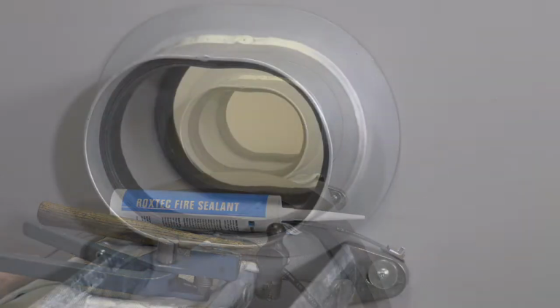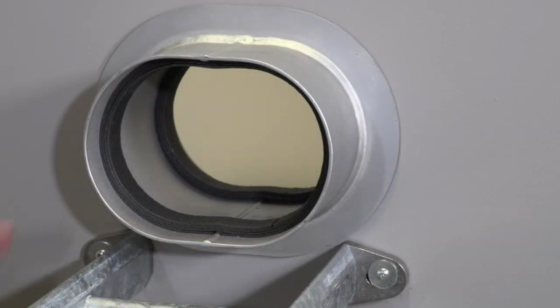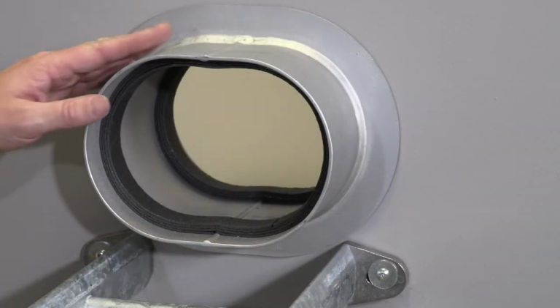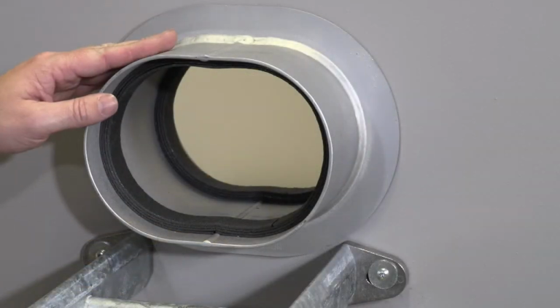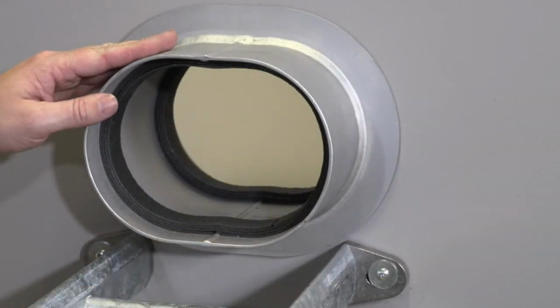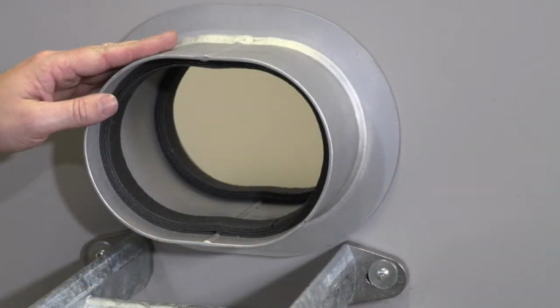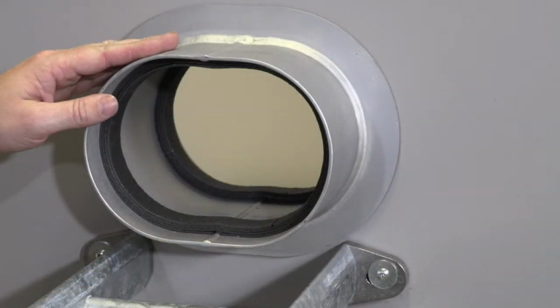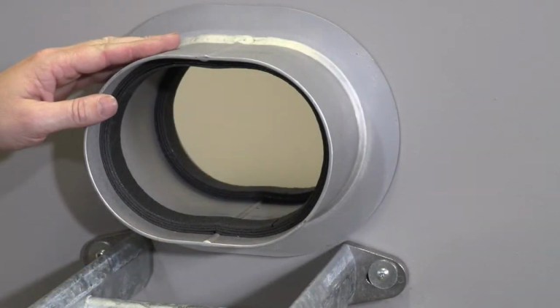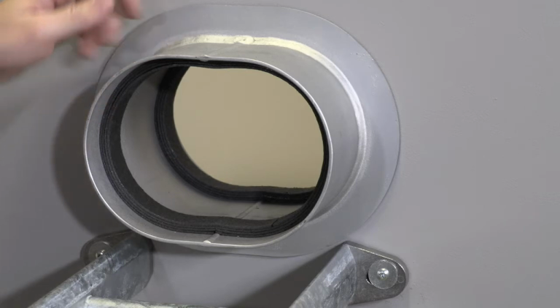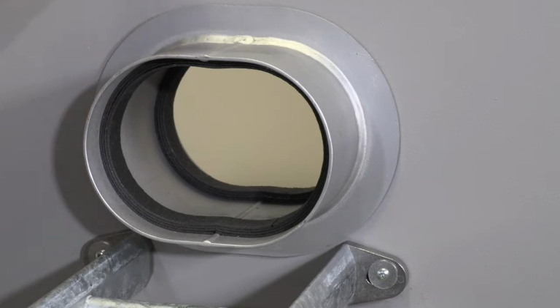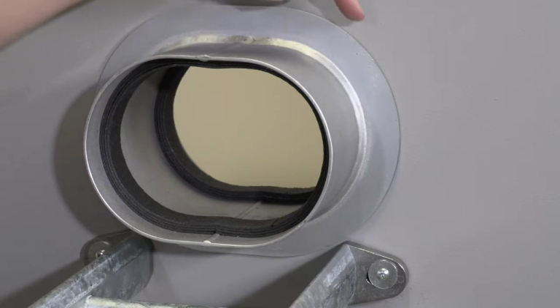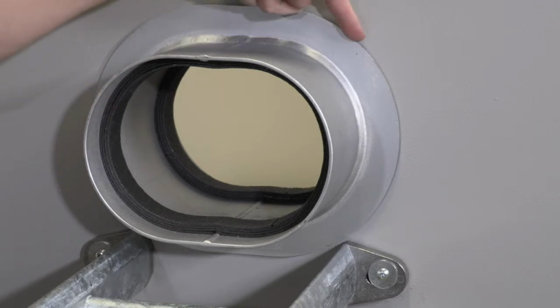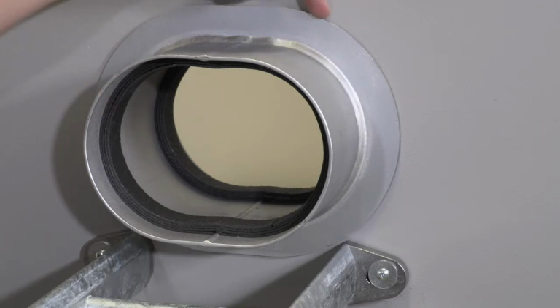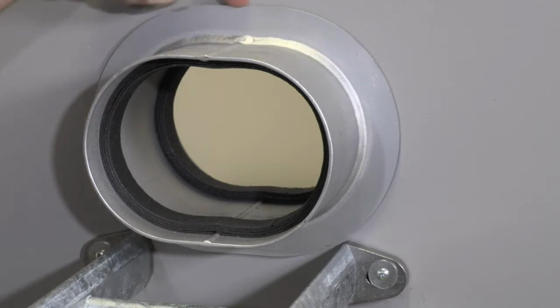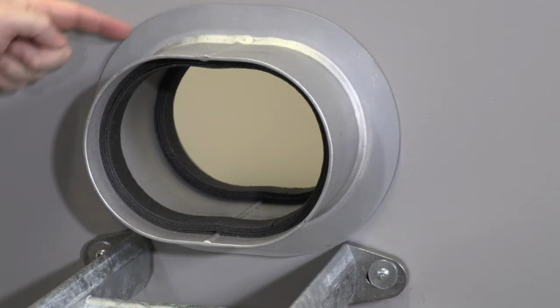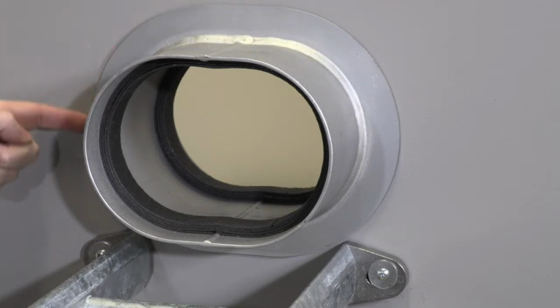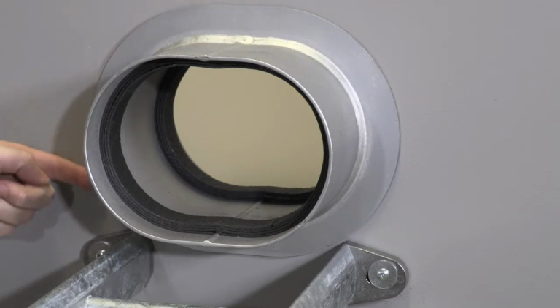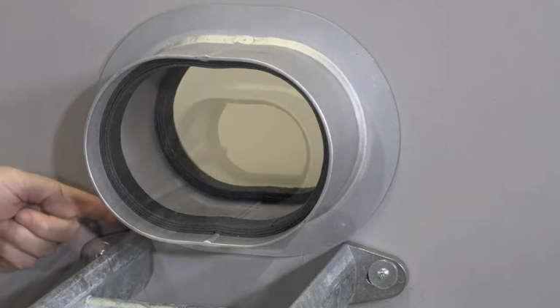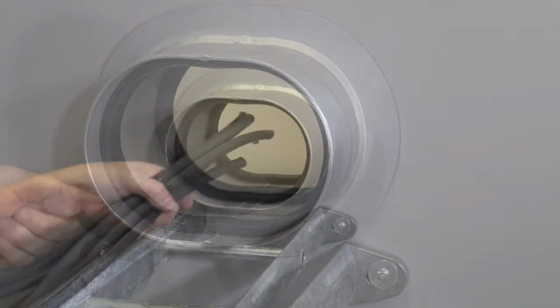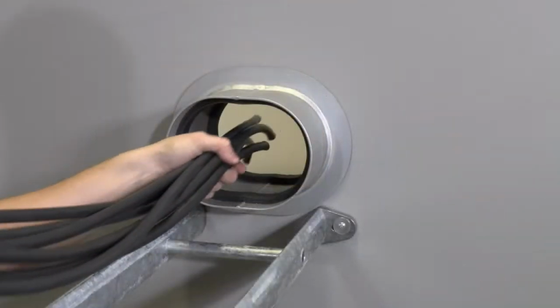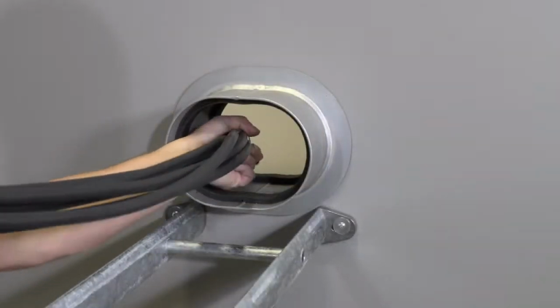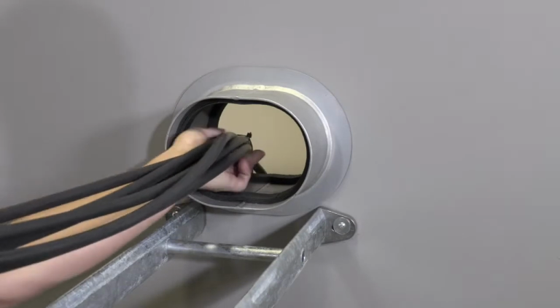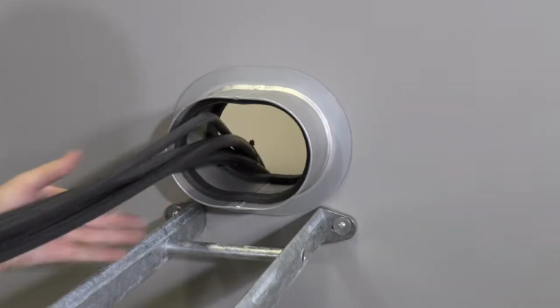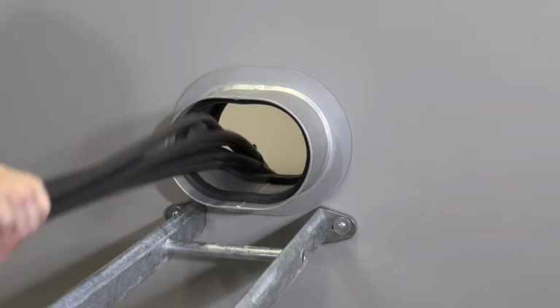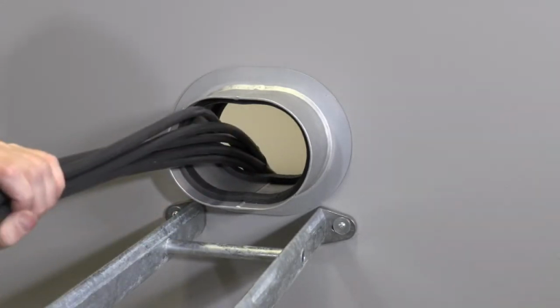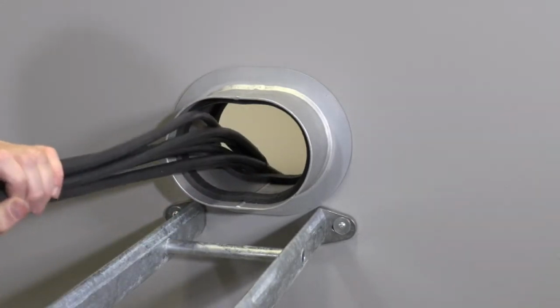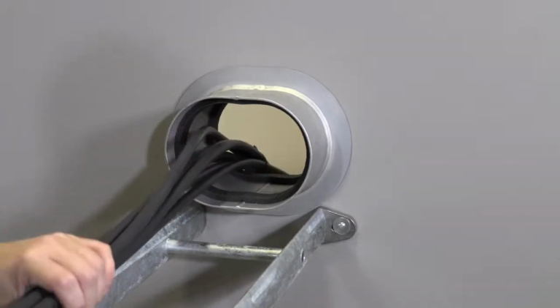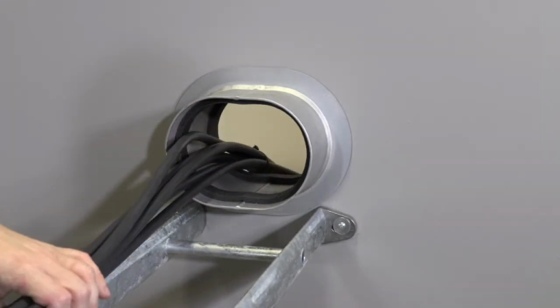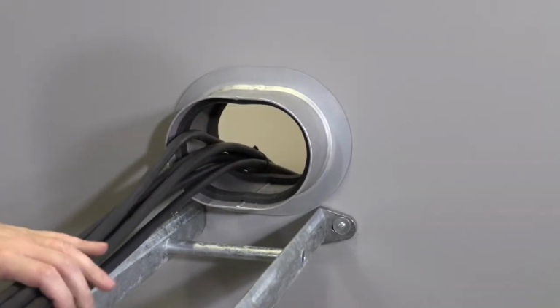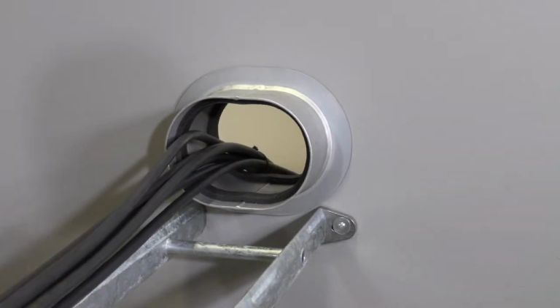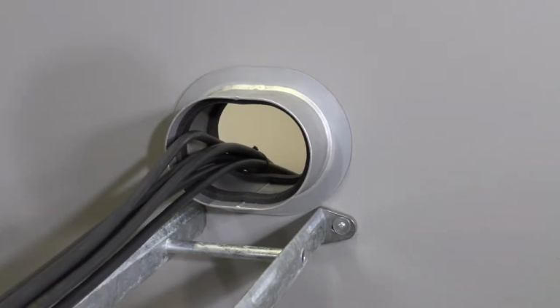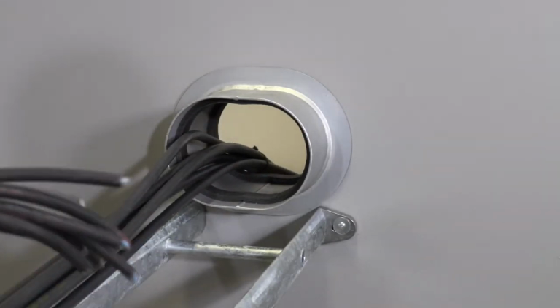Start by installing the sleeve. Make sure you center the sleeve before applying a continuous gas tight weld all around. Route the cables carefully without damaging the intumescent material.